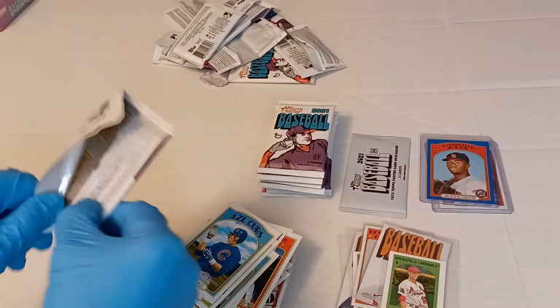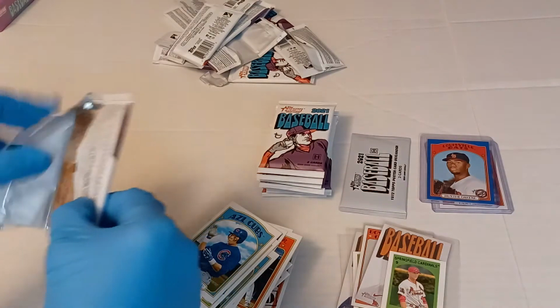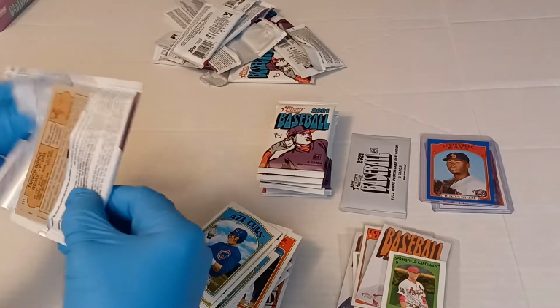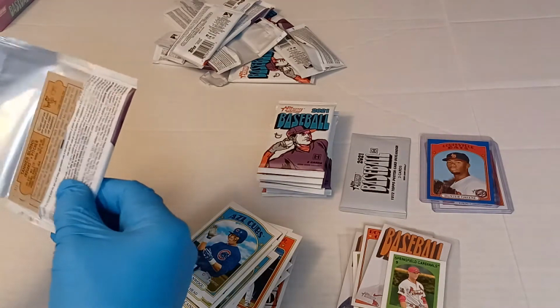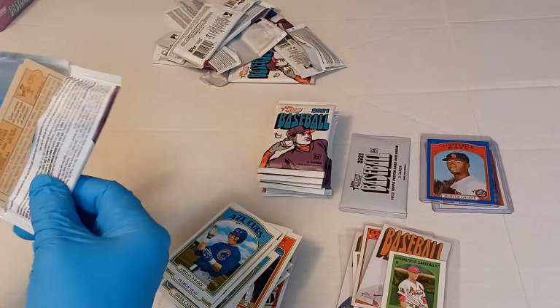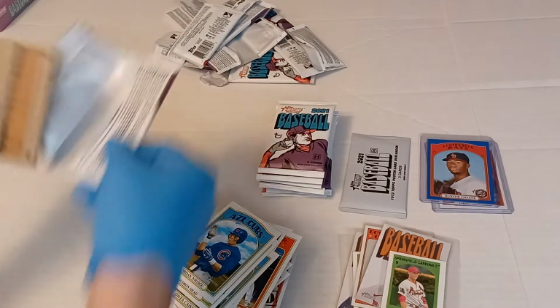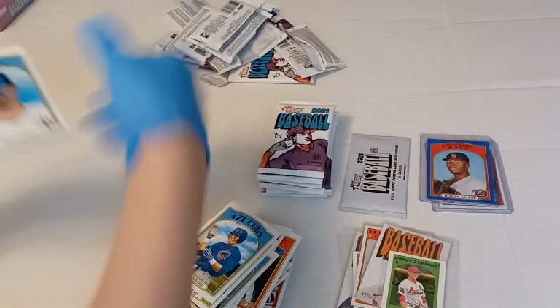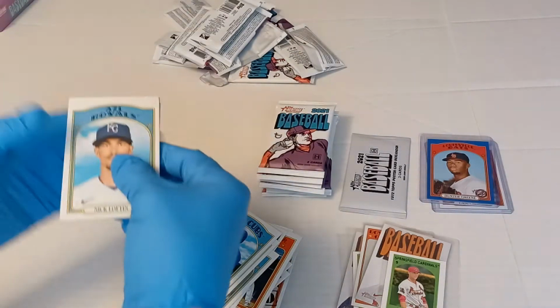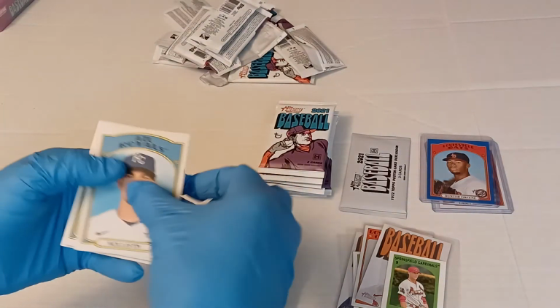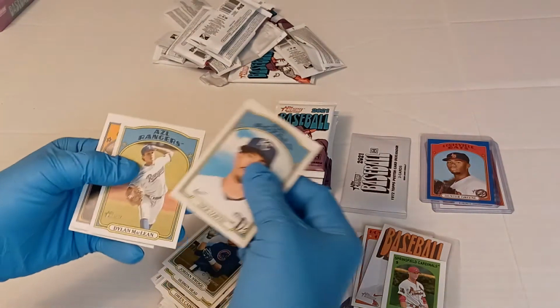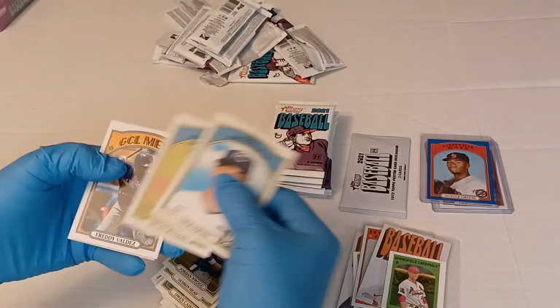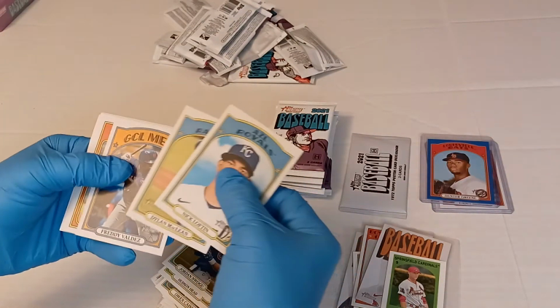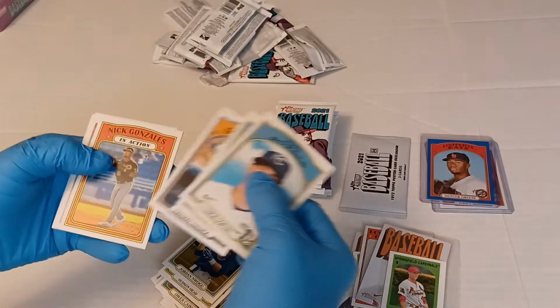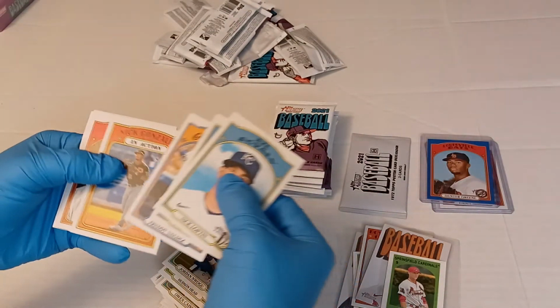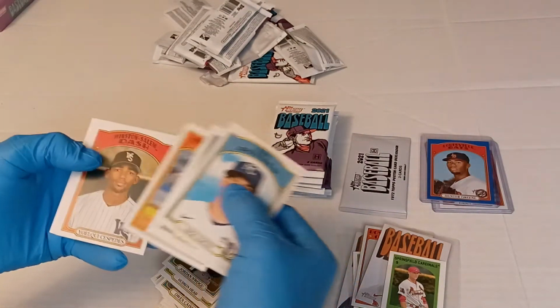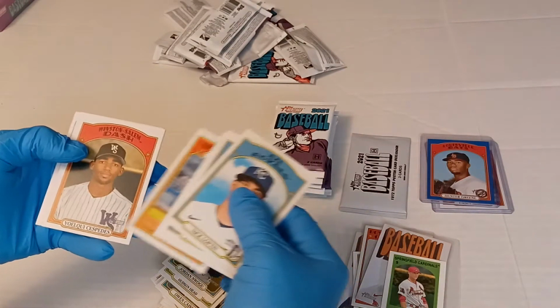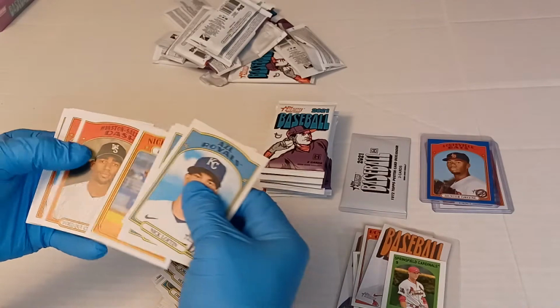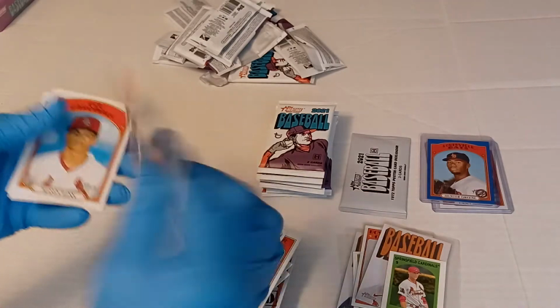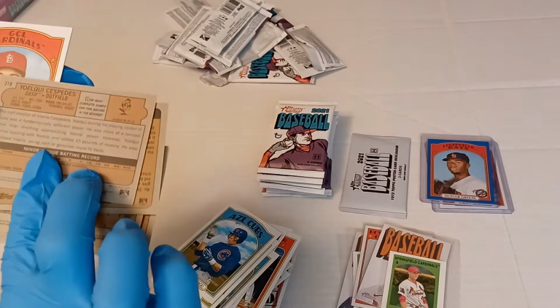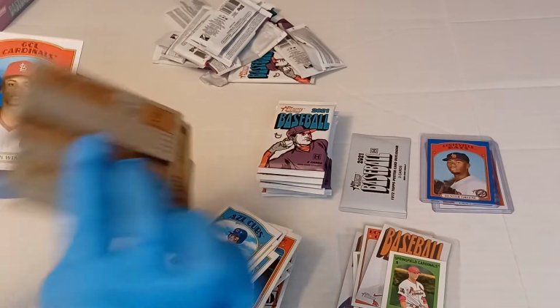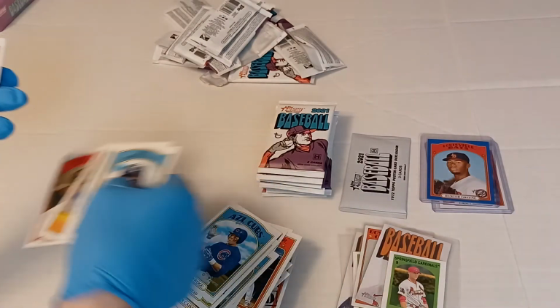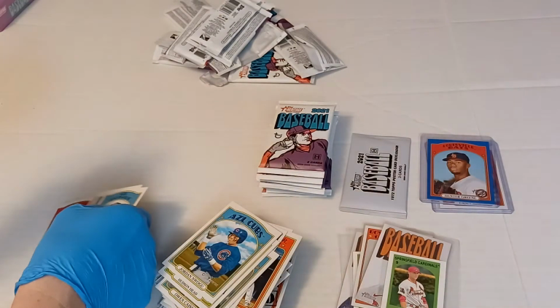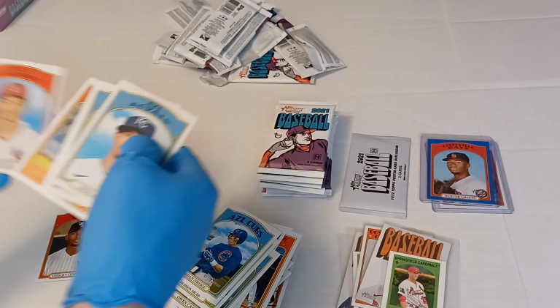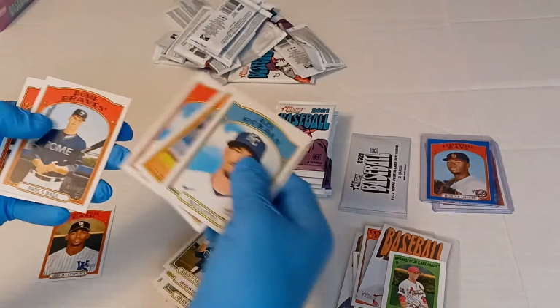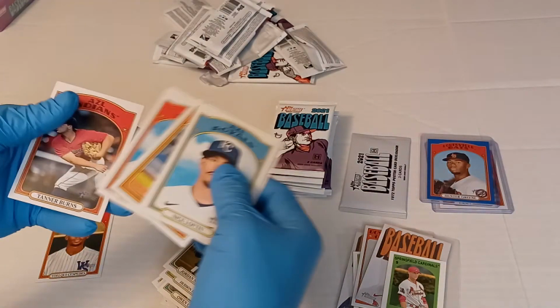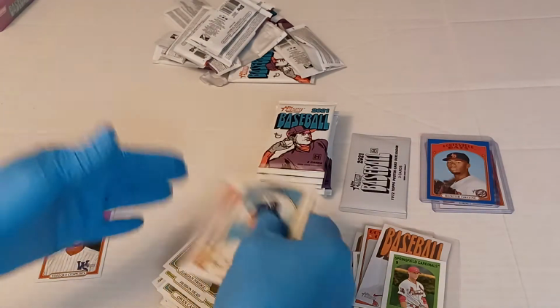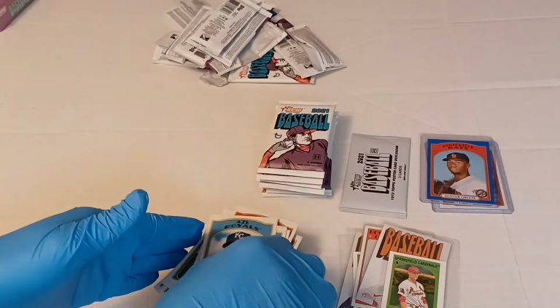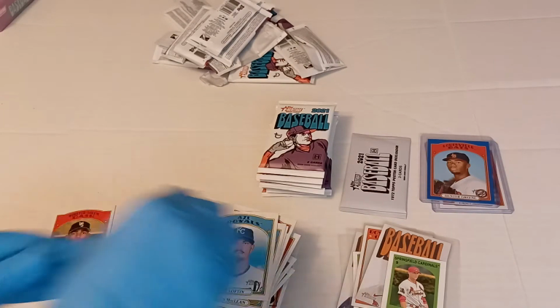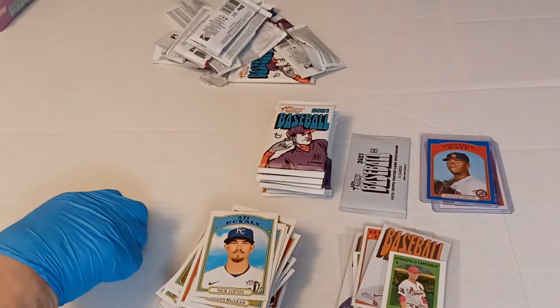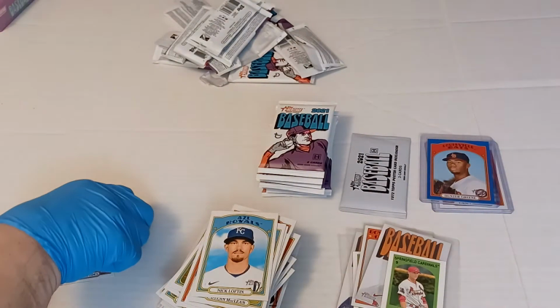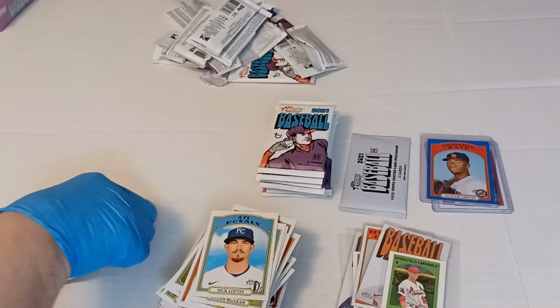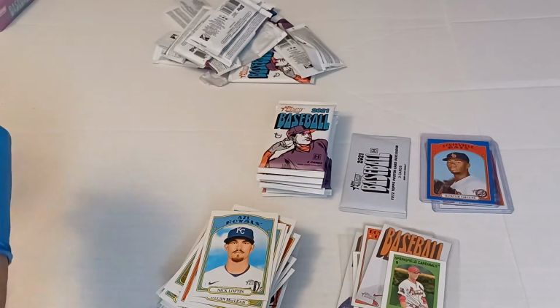There's one of the eight cards. Should be a short print — you have Yokey Cesspitus. Here's our next short print.